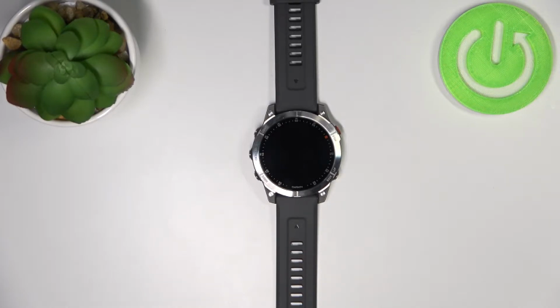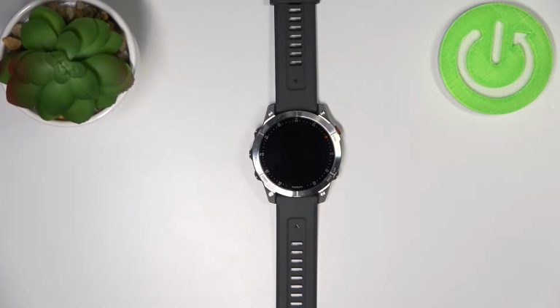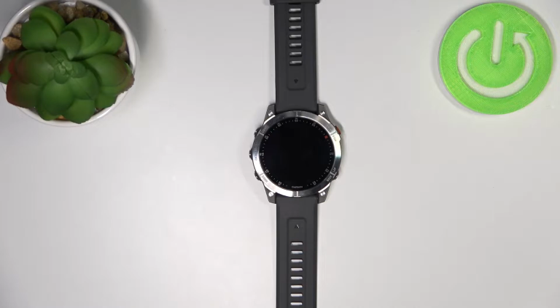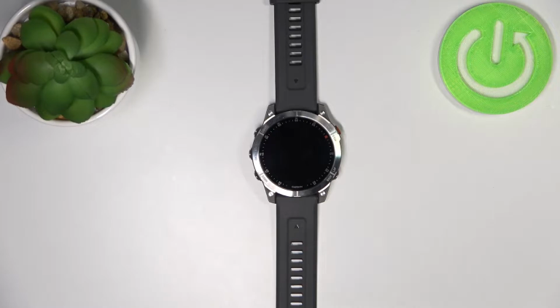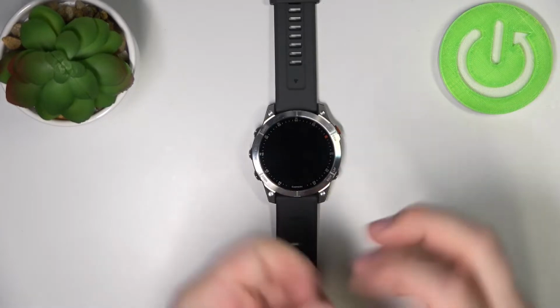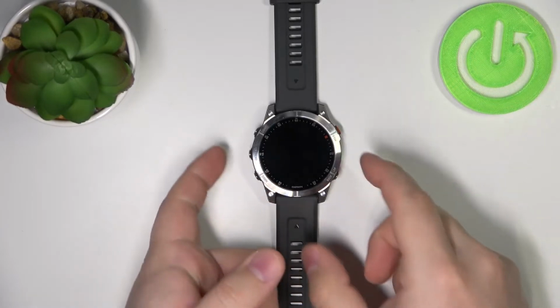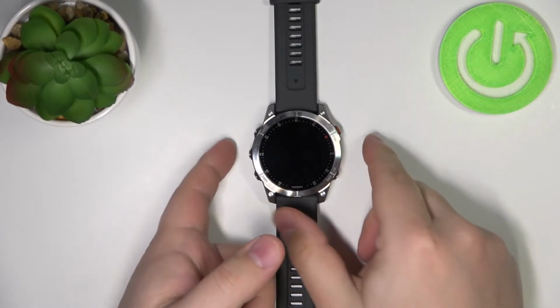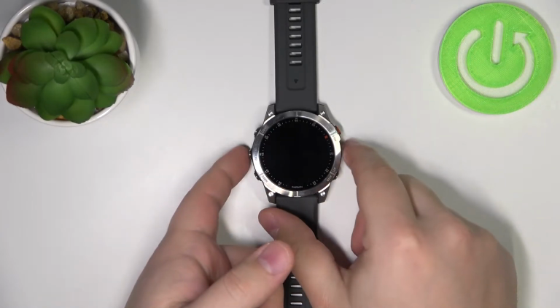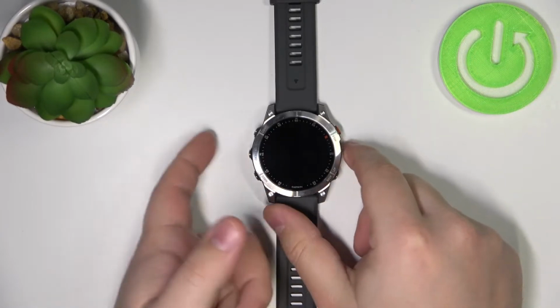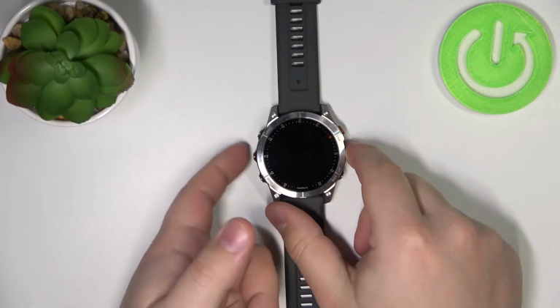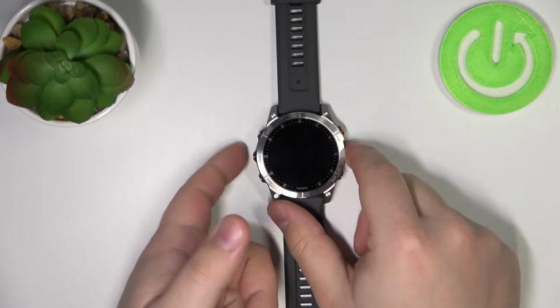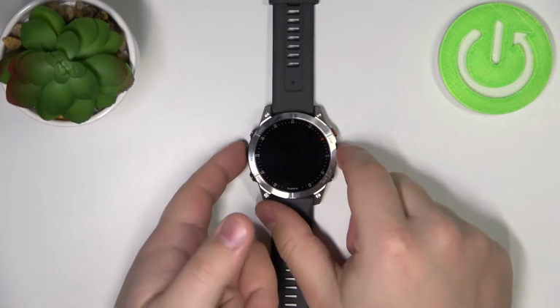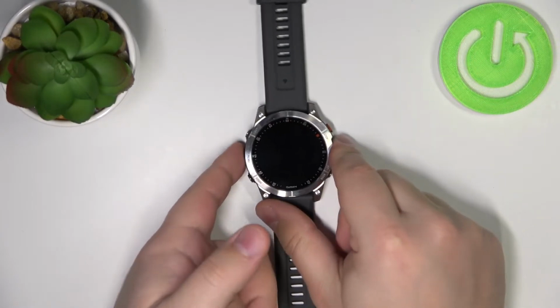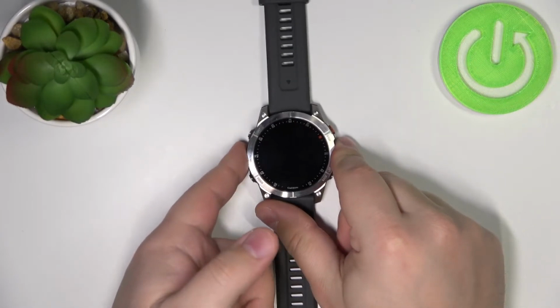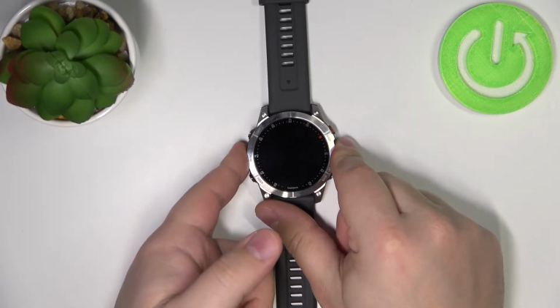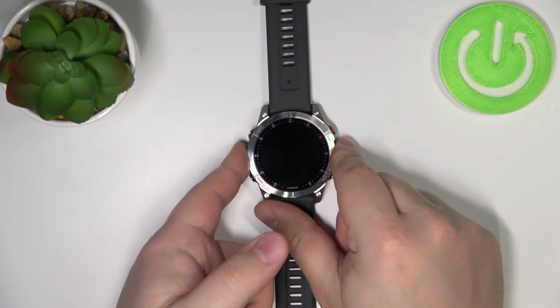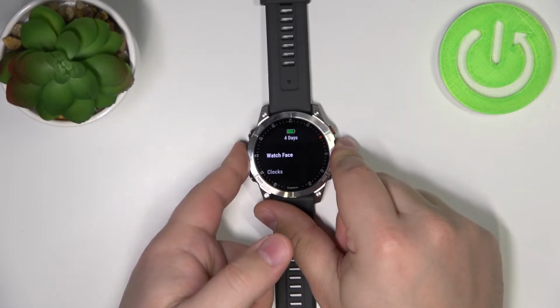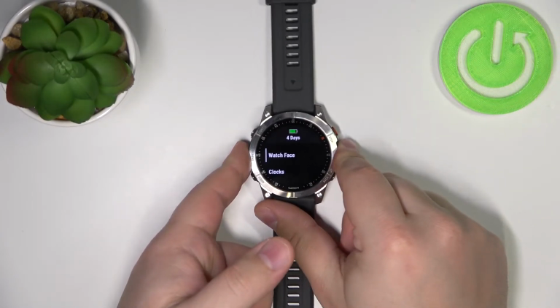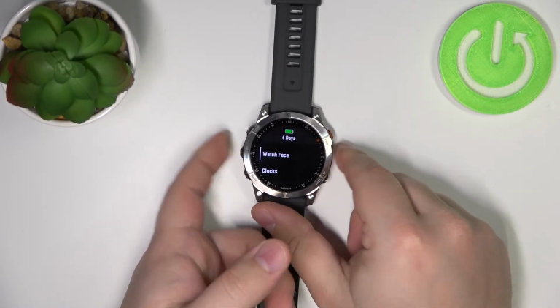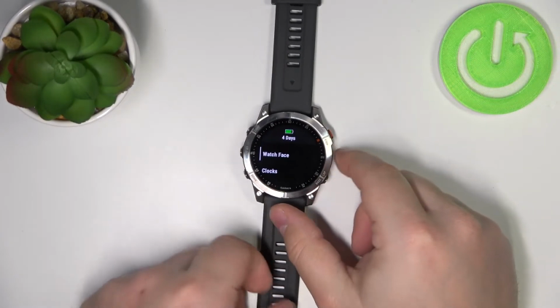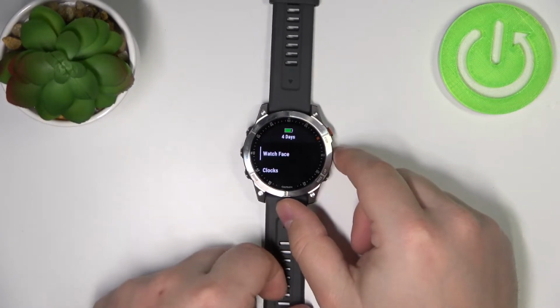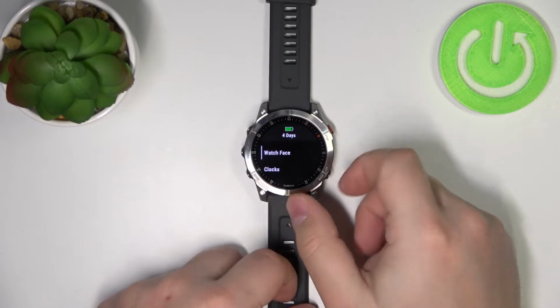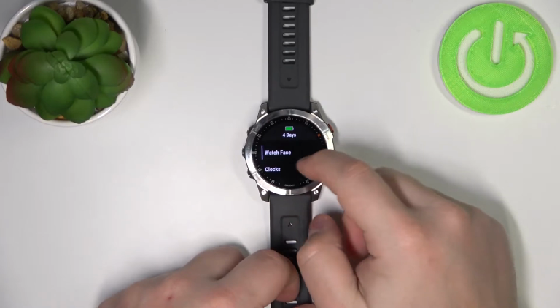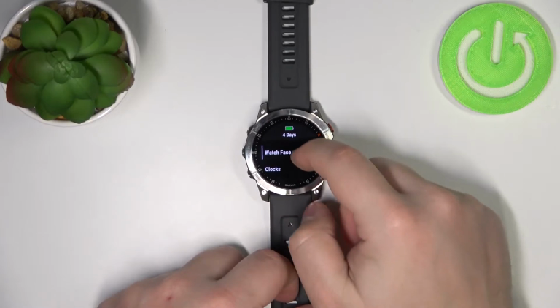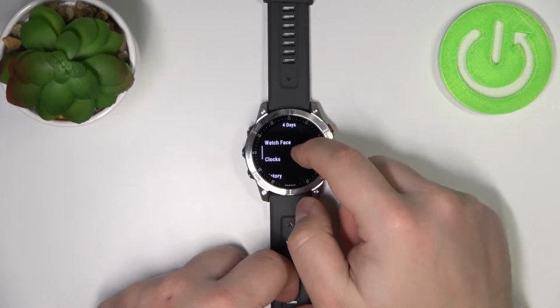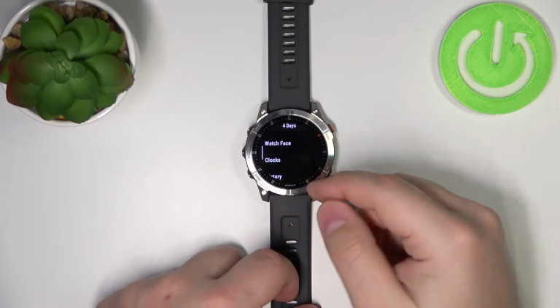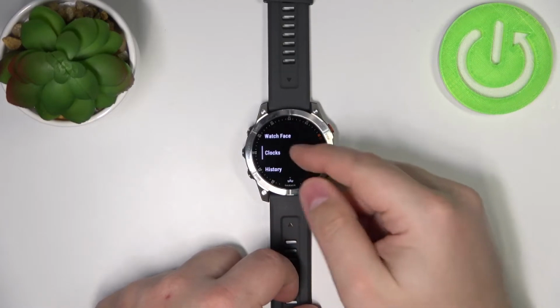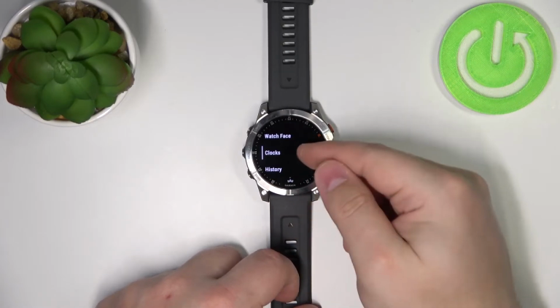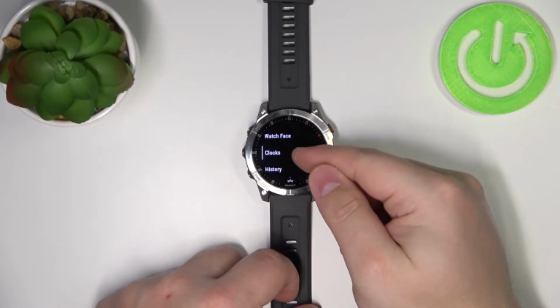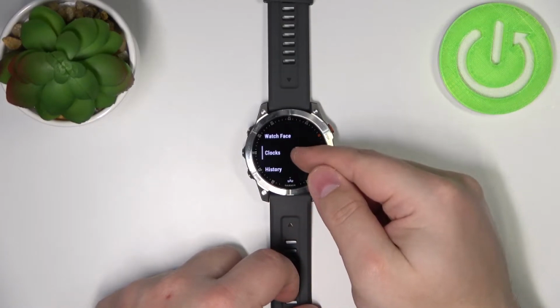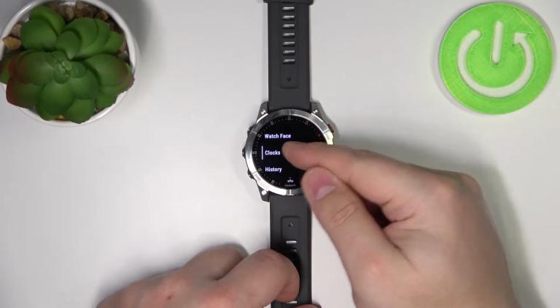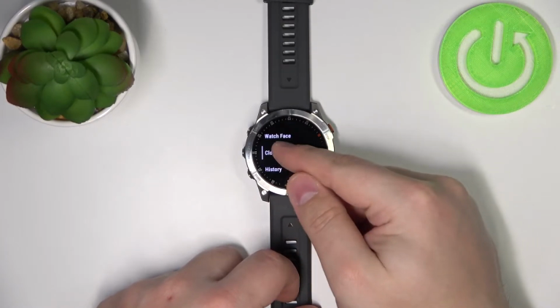First, we need to press and hold the up/menu button to open the menu. Once you open the menu, scroll down and select the clocks option.